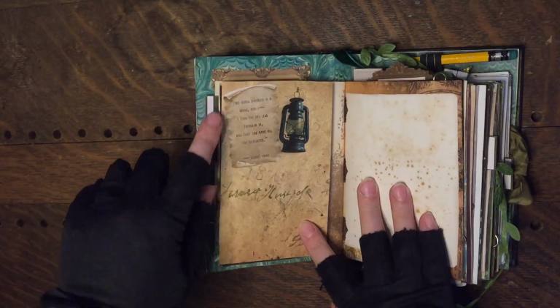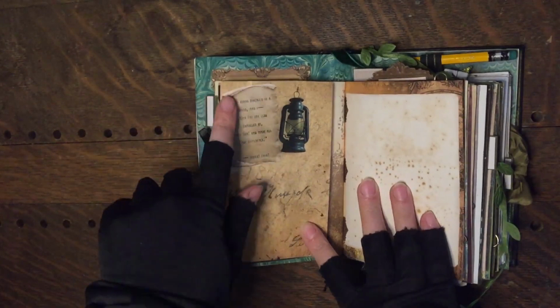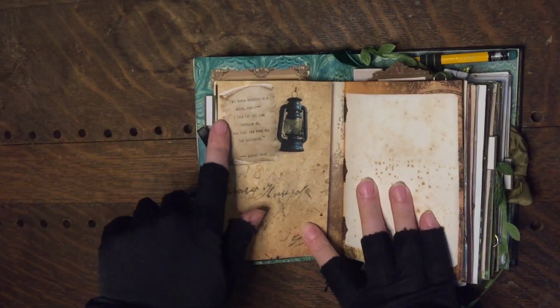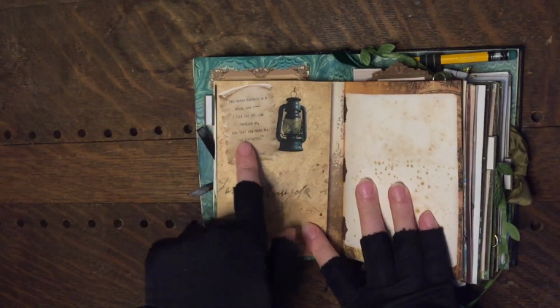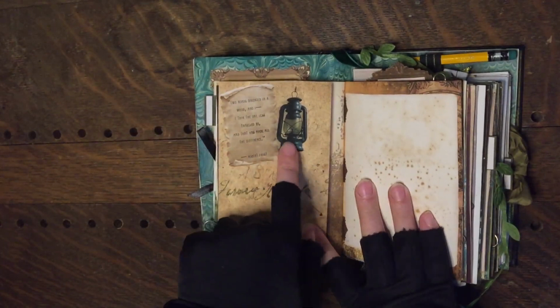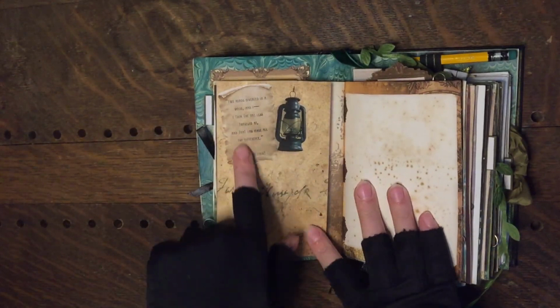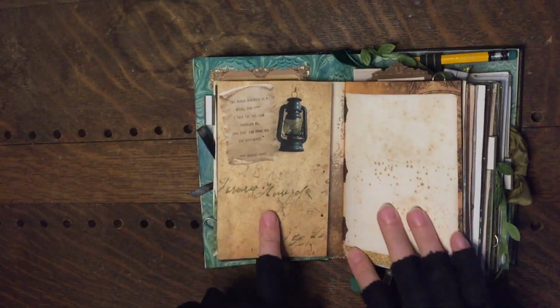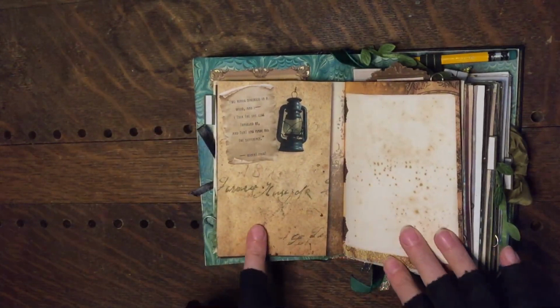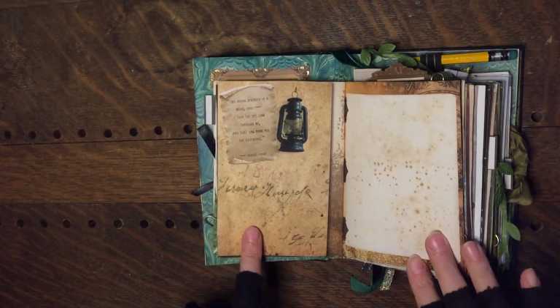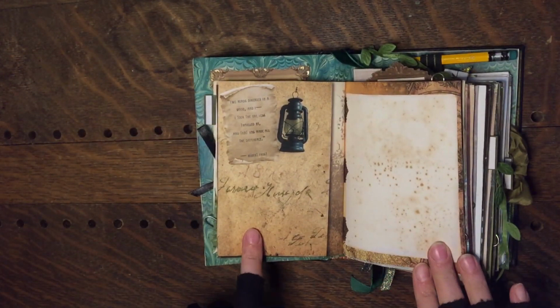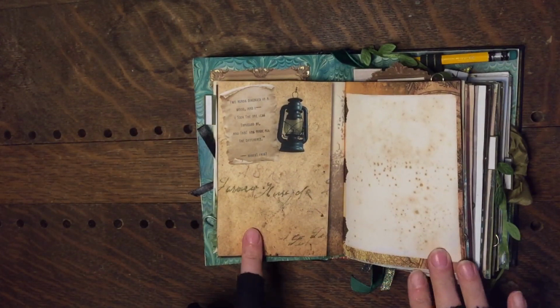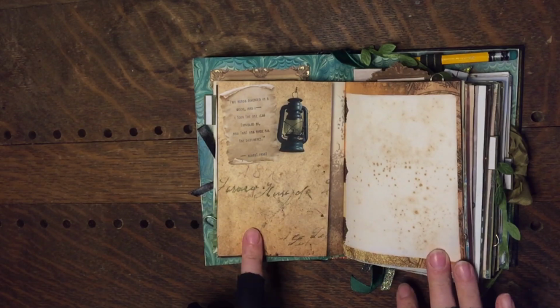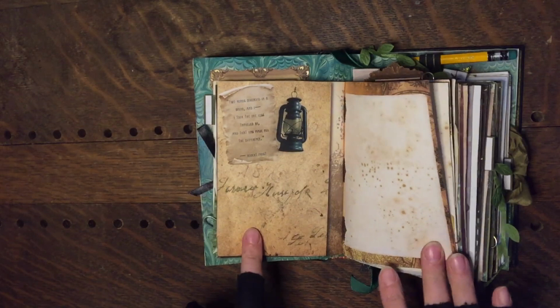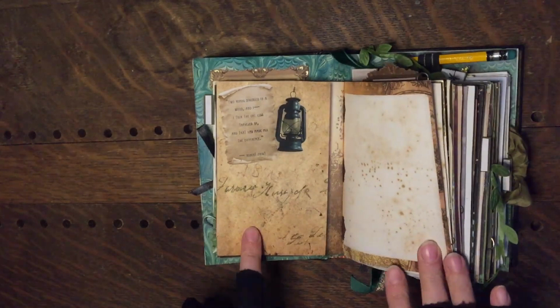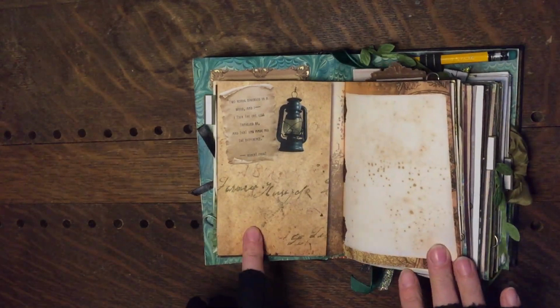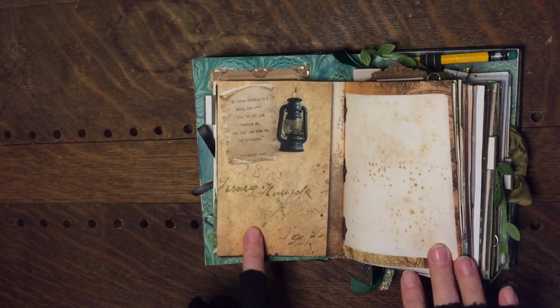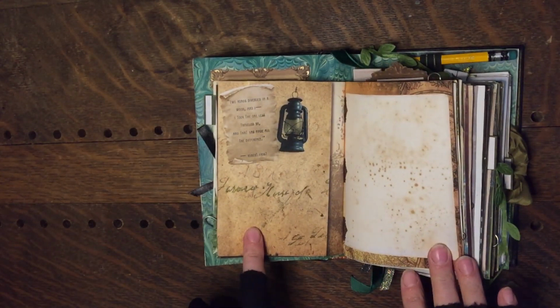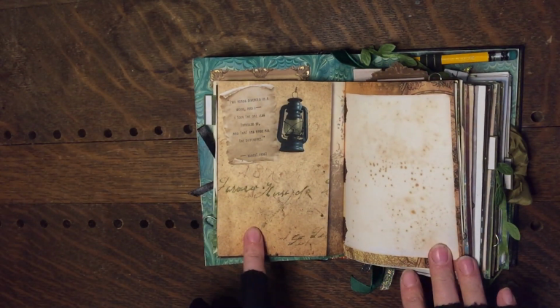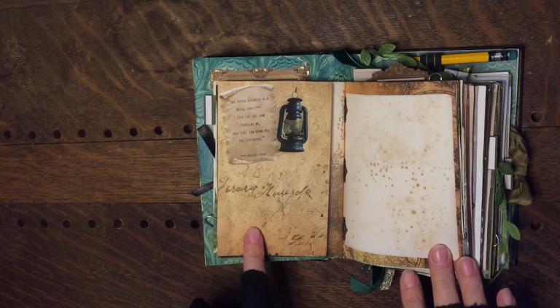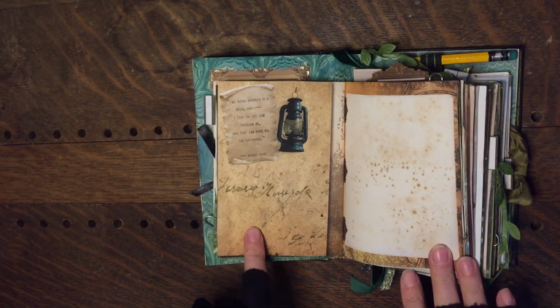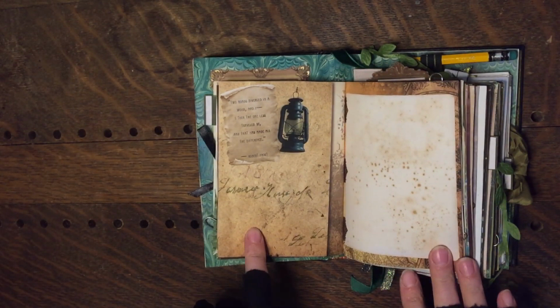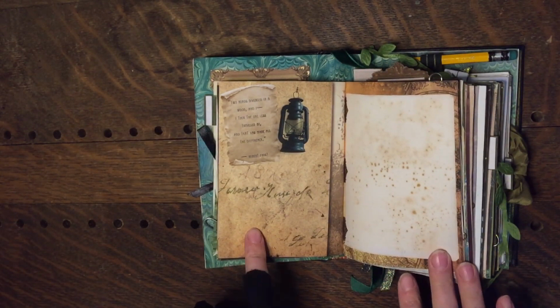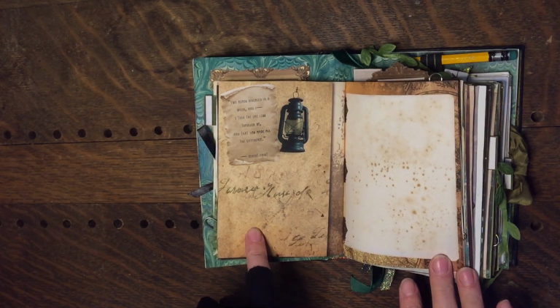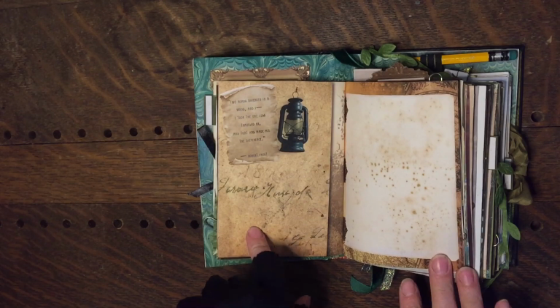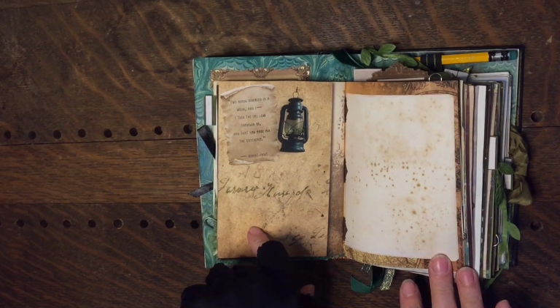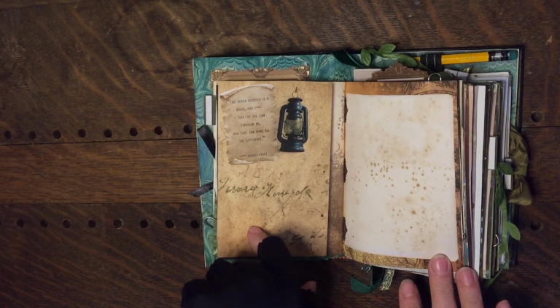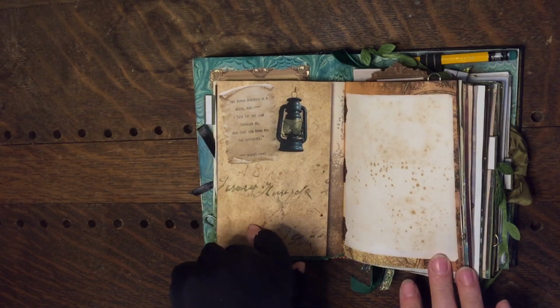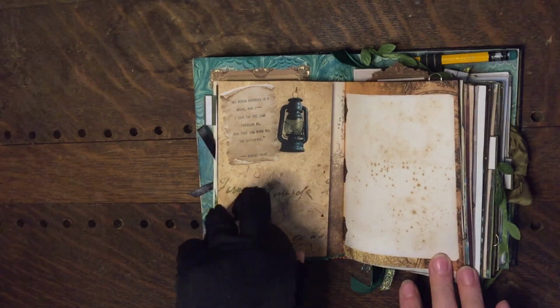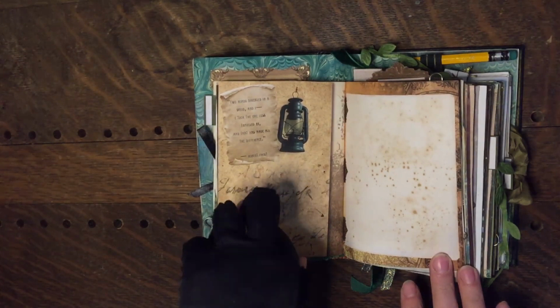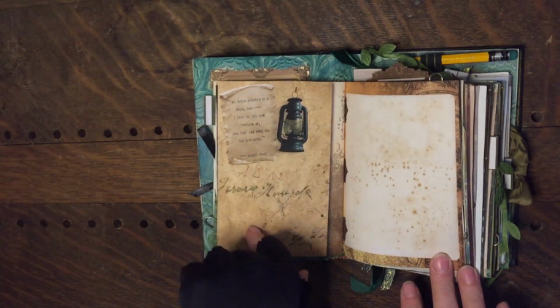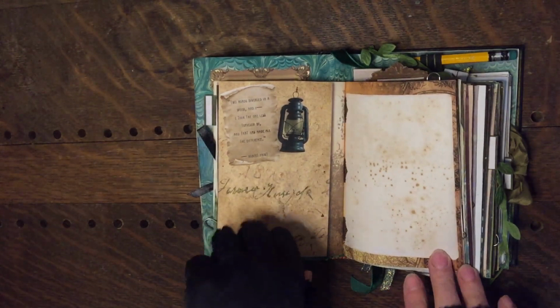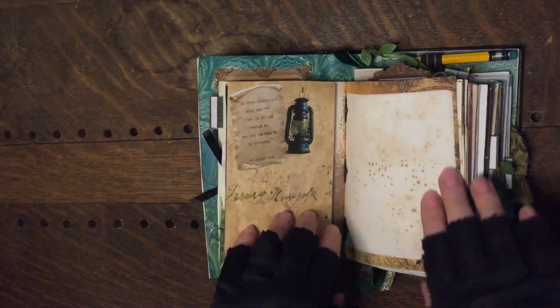This is a famous Robert Frost quote, which I'm sure you're all familiar with: "Two roads diverged in a wood, and I — I took the one less traveled by, and that has made all the difference."